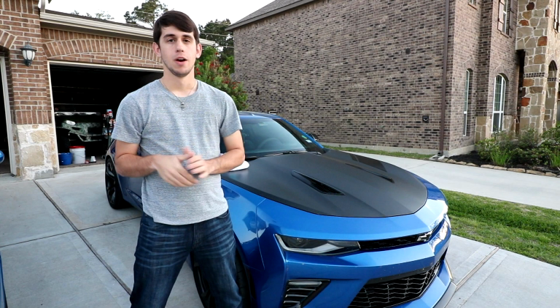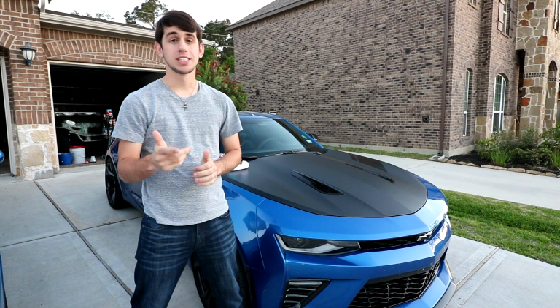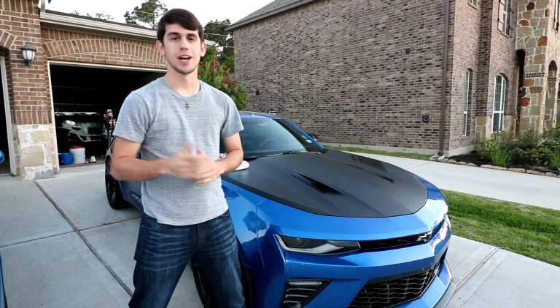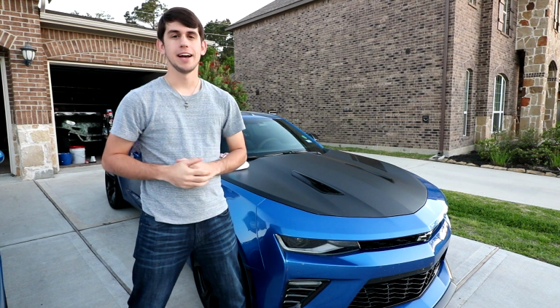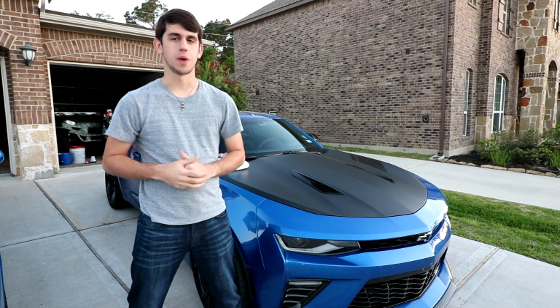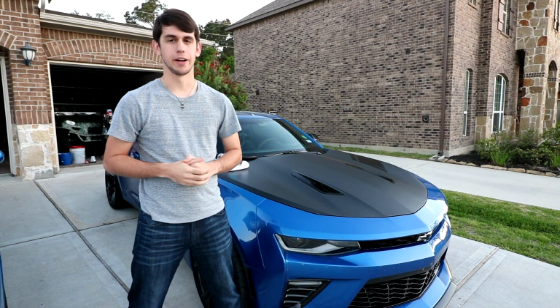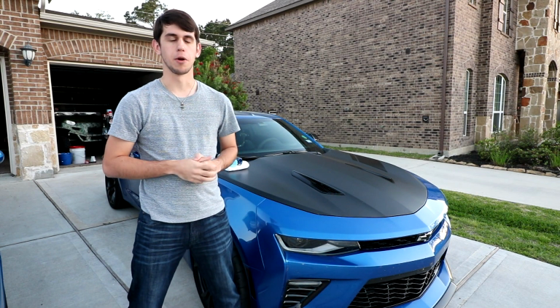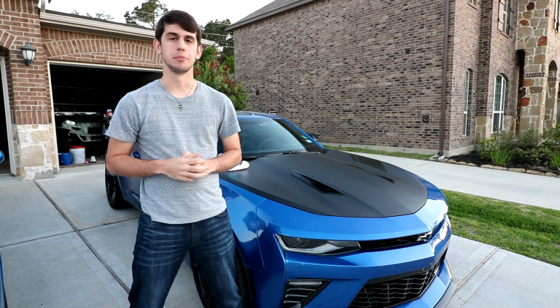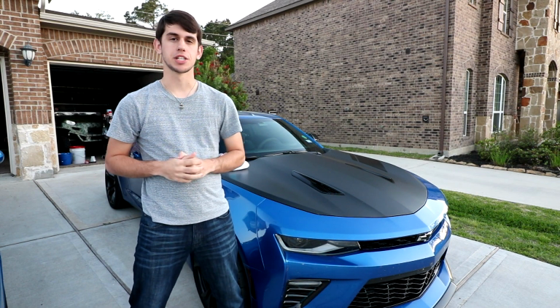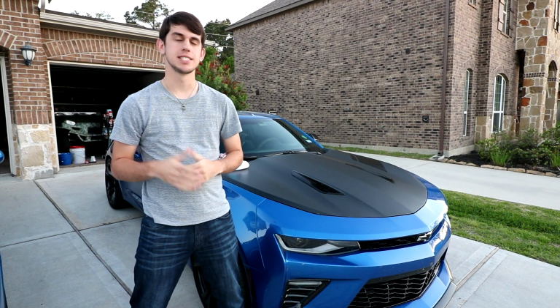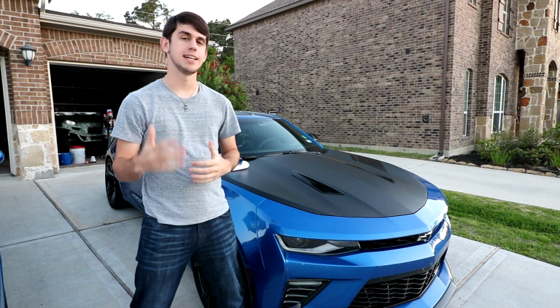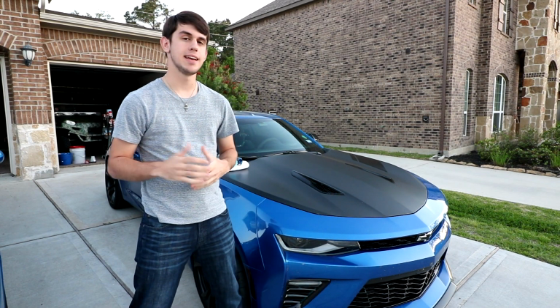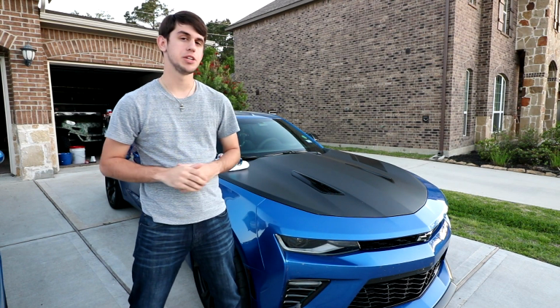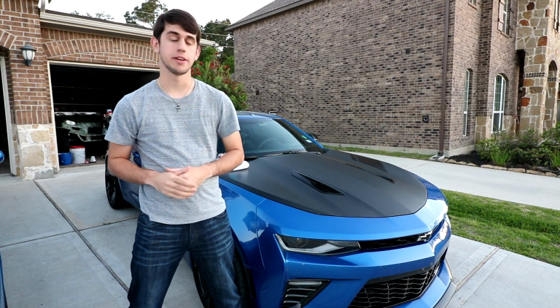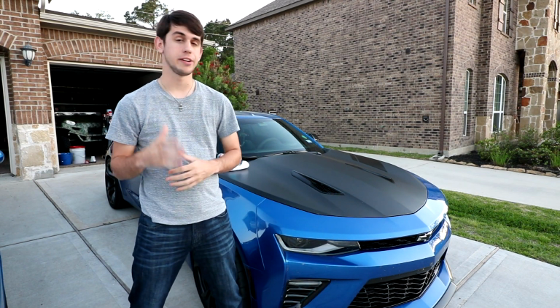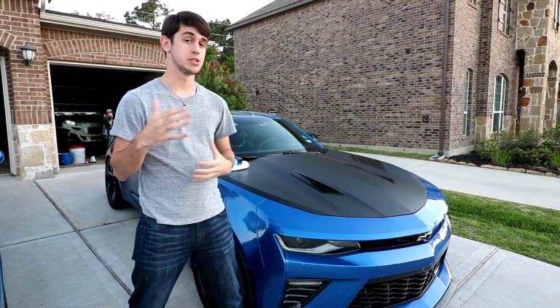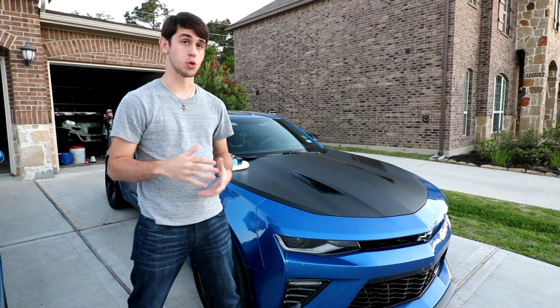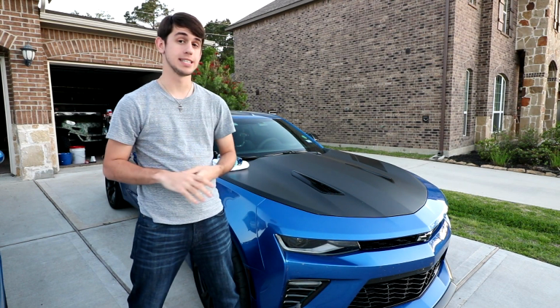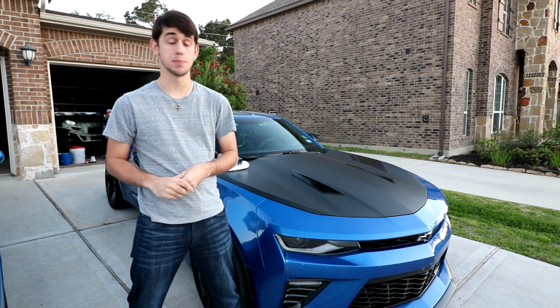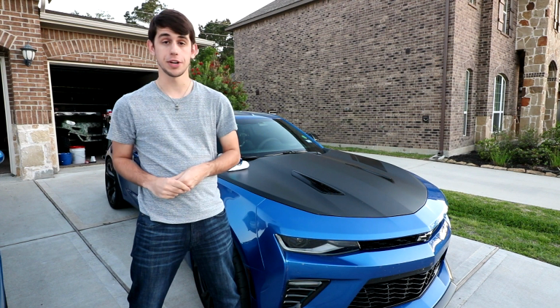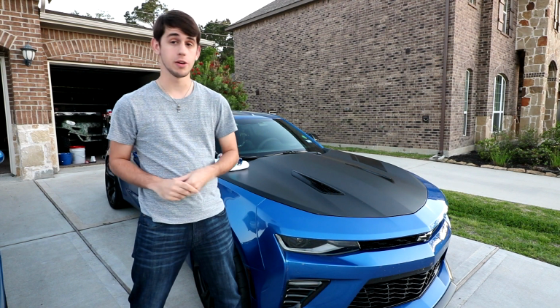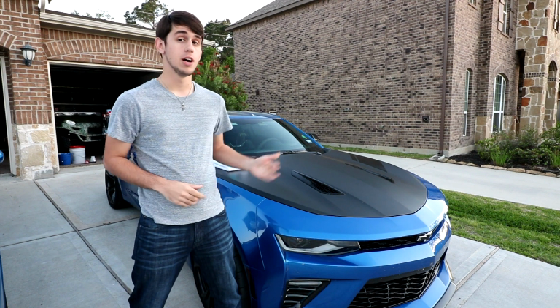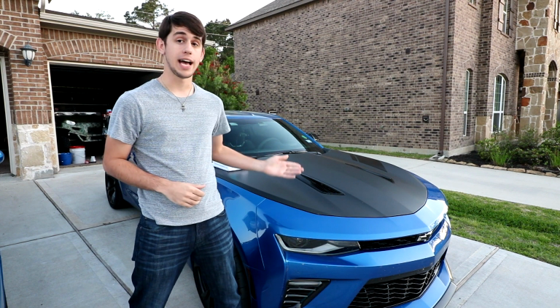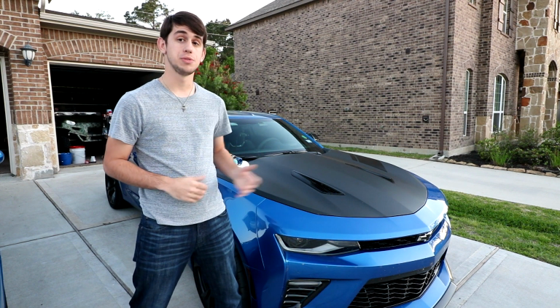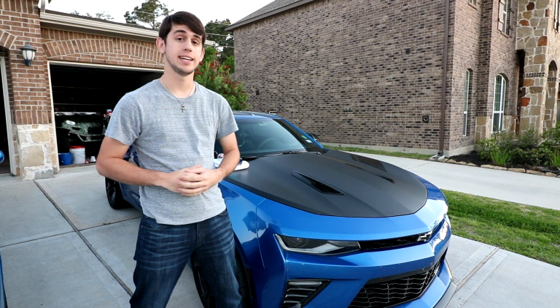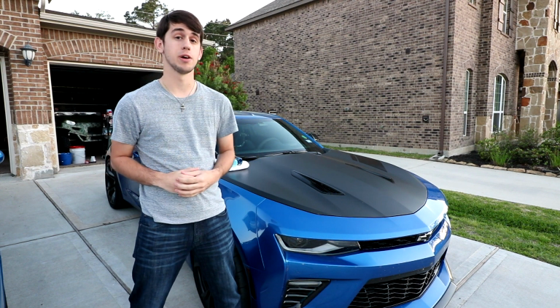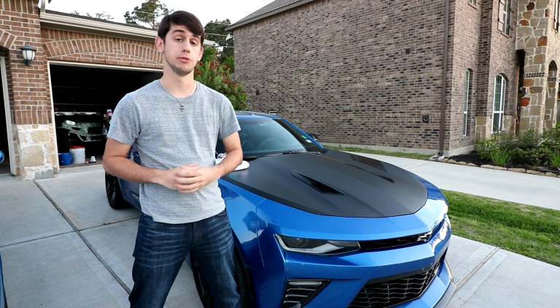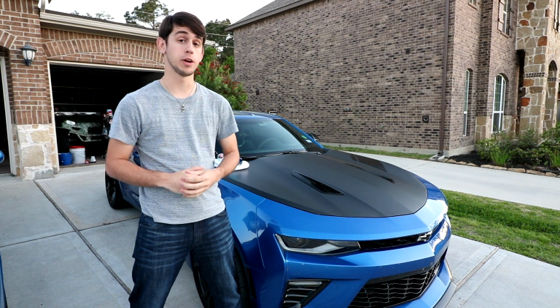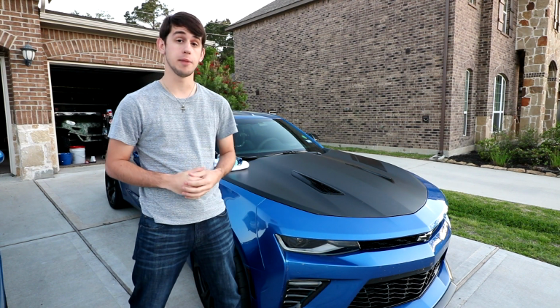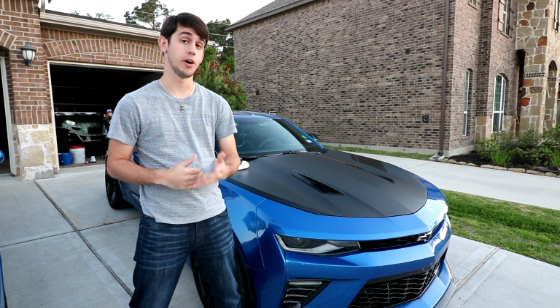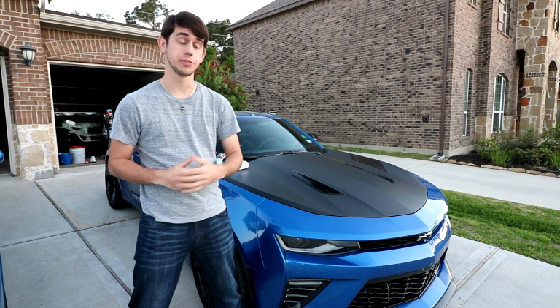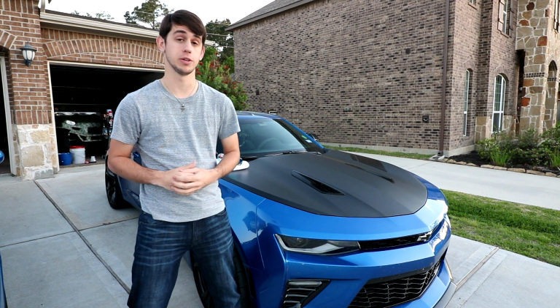What's going on guys, Riley here from RP Productions and today I'll be doing a very short and simple video on how to take care of vinyl wrap on your vehicle.